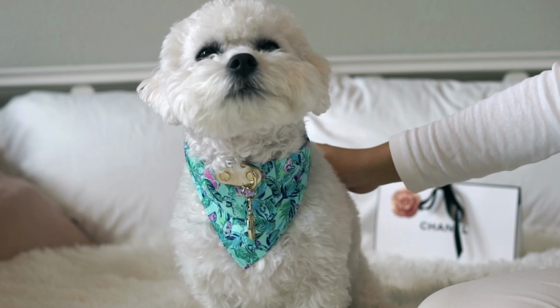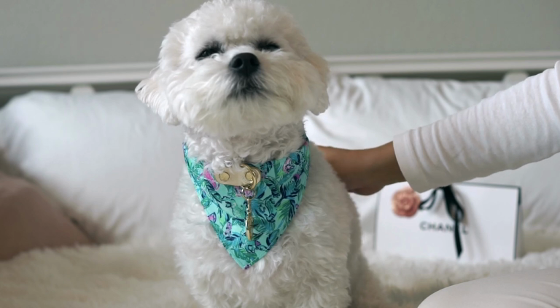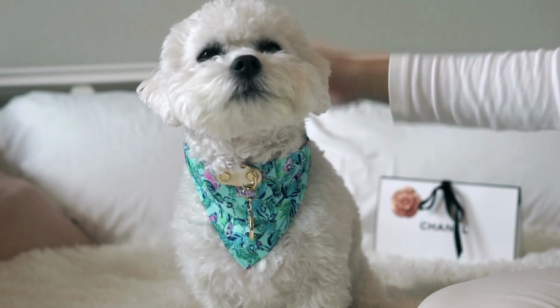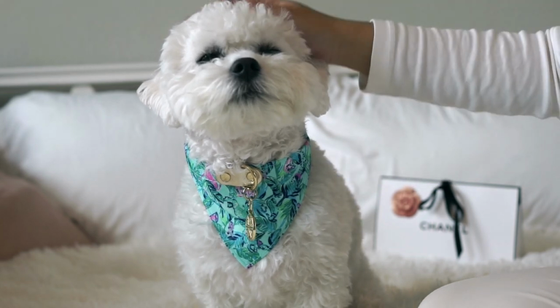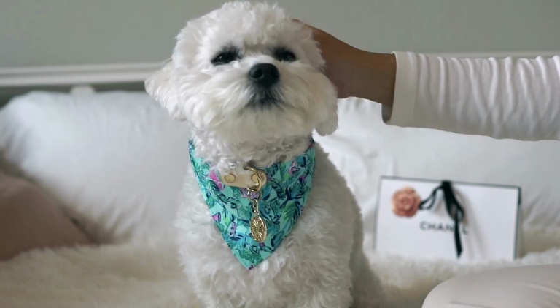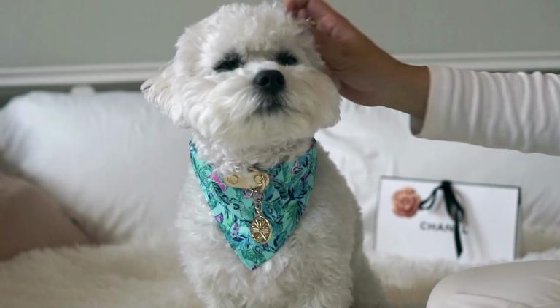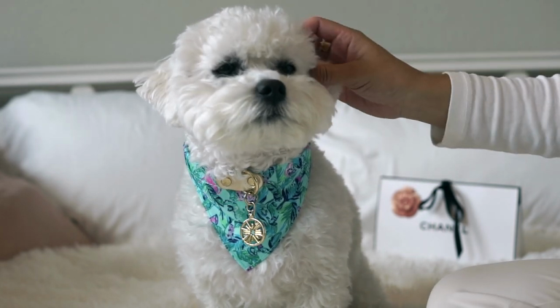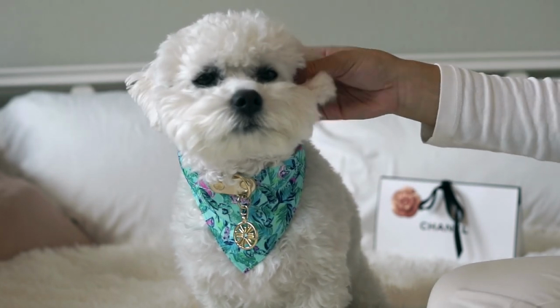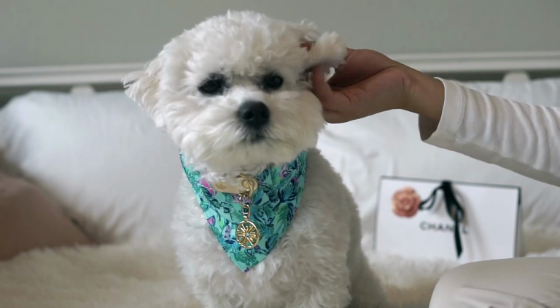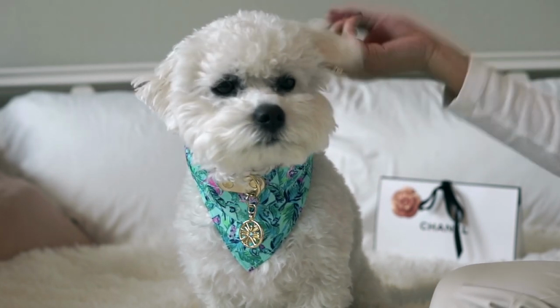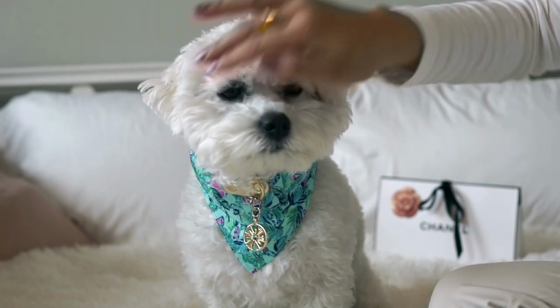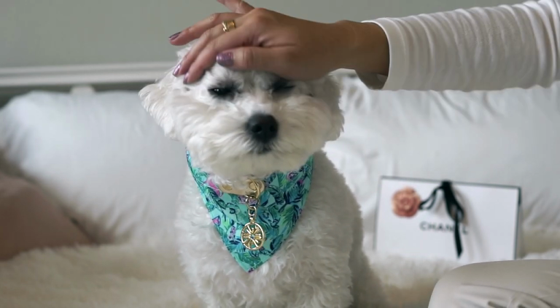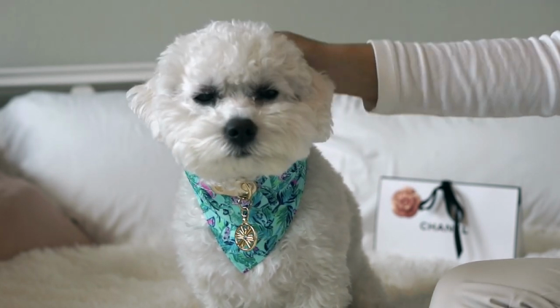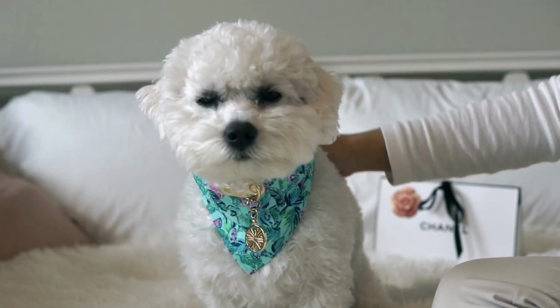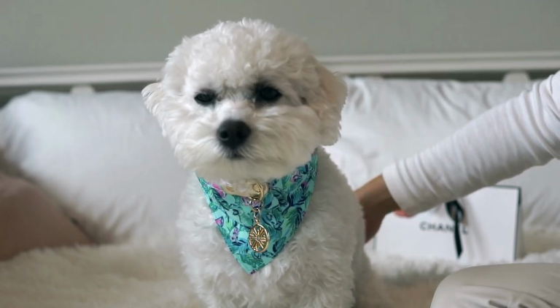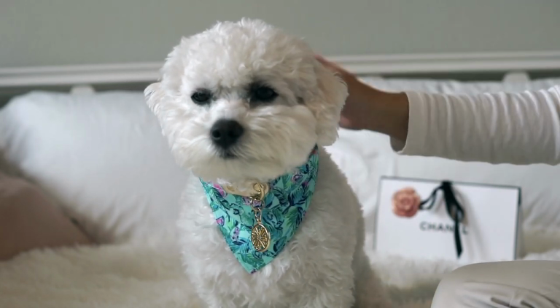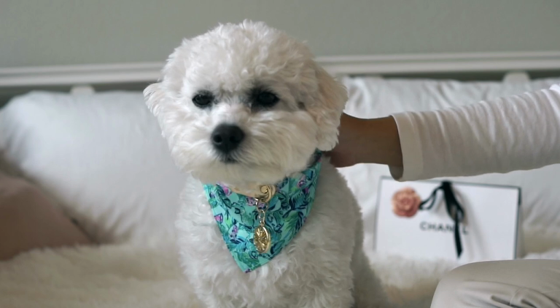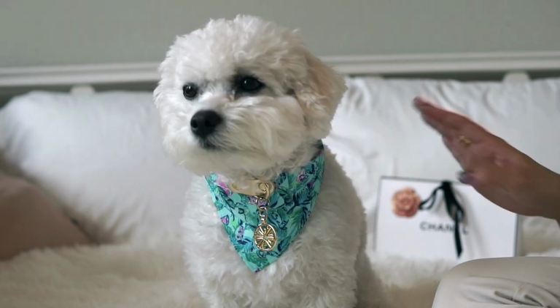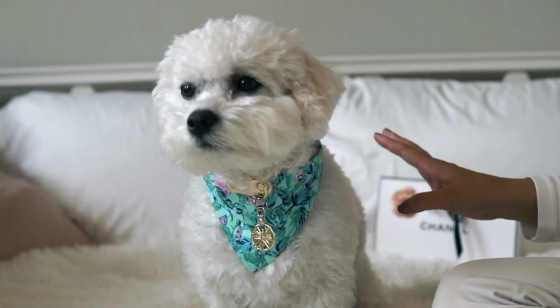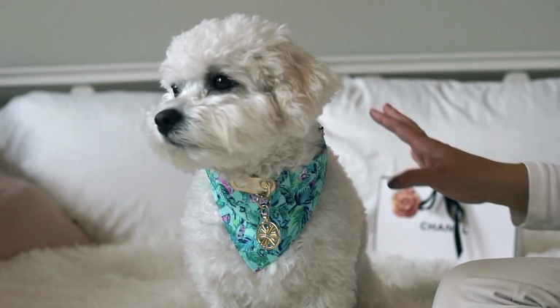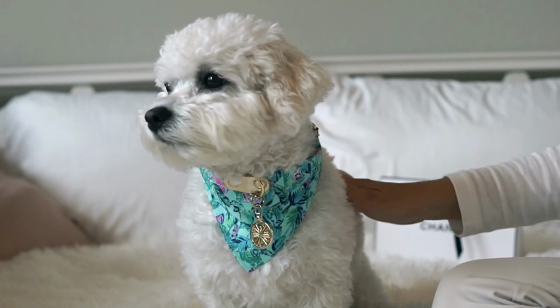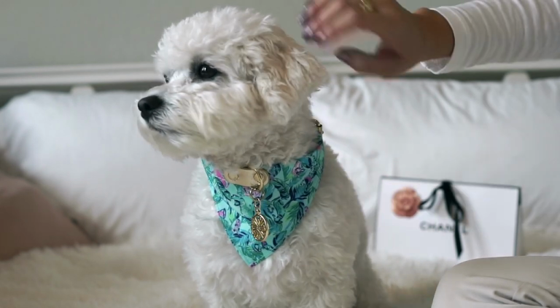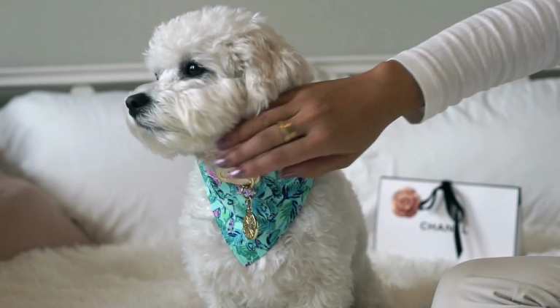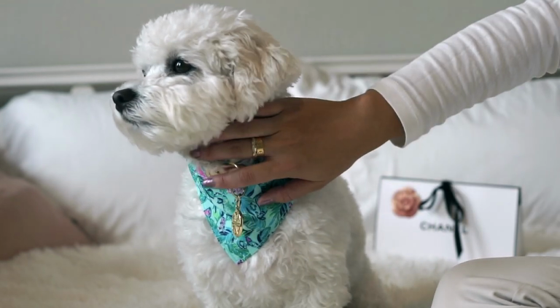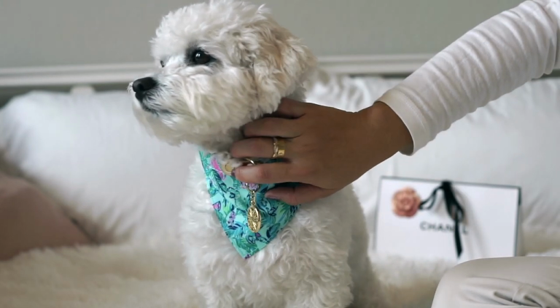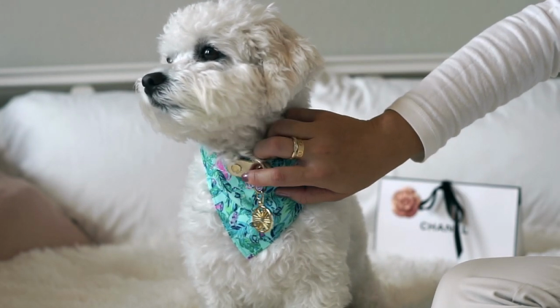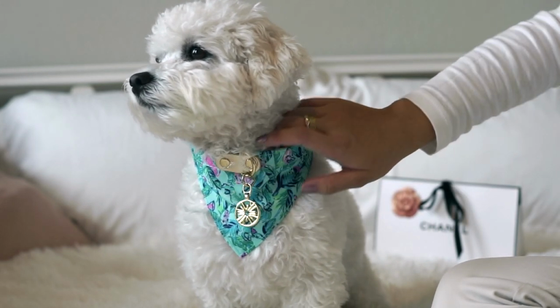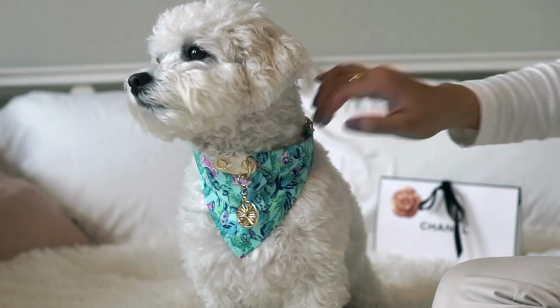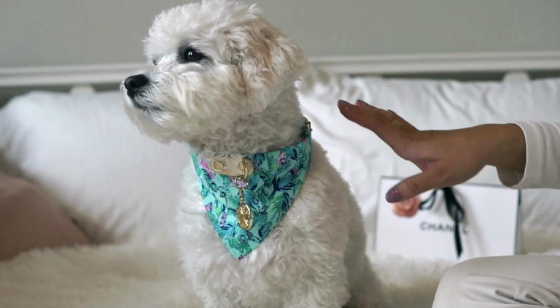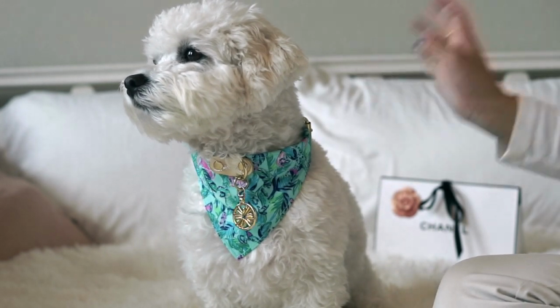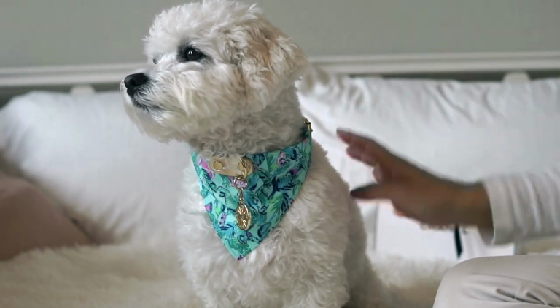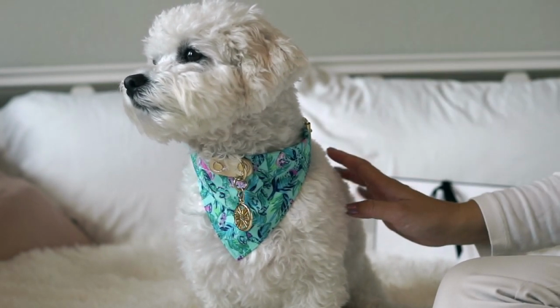Hi everyone! I hope everyone's having a great week. I am so excited for today's video. My puppy is here. It's a gloomy day, but I just really wanted to film this video and share a gift guide.